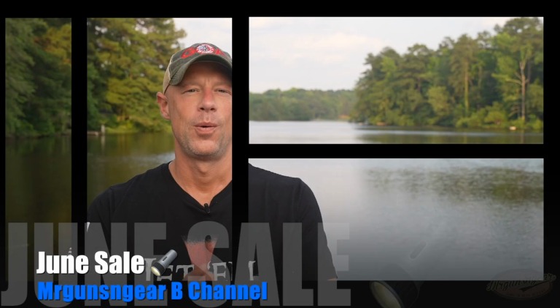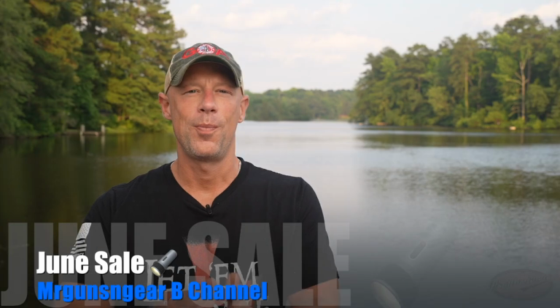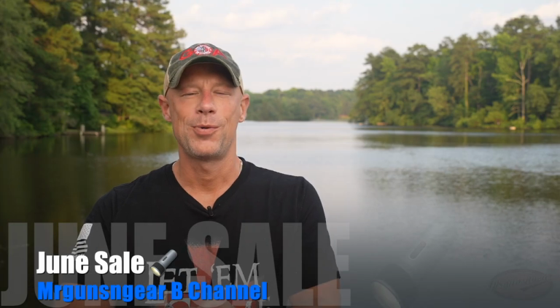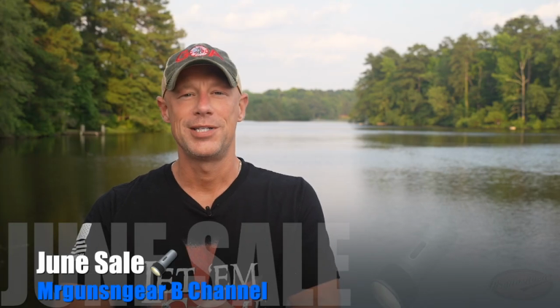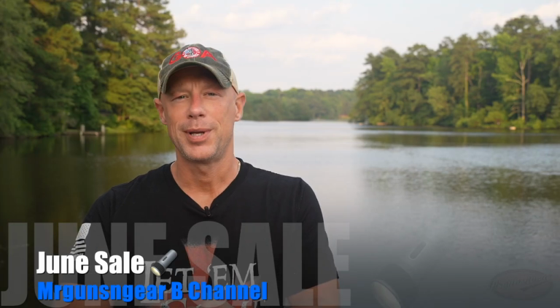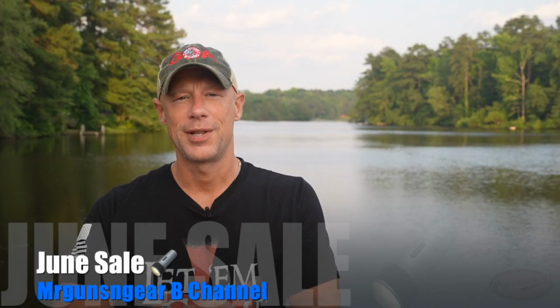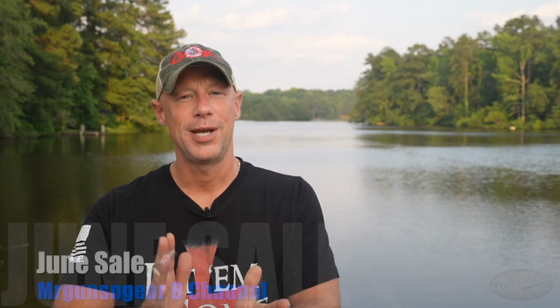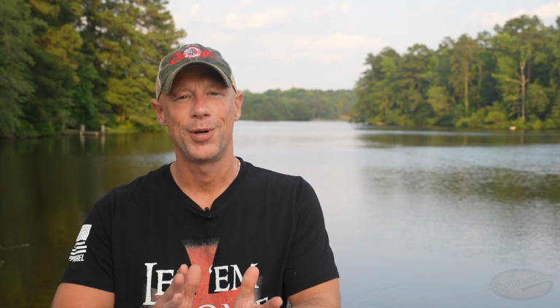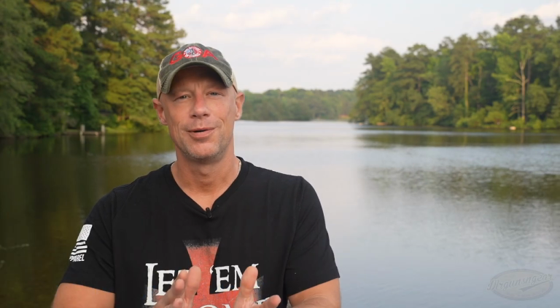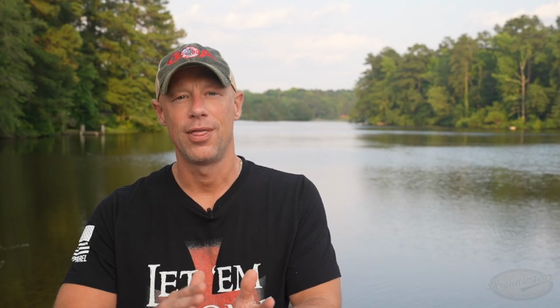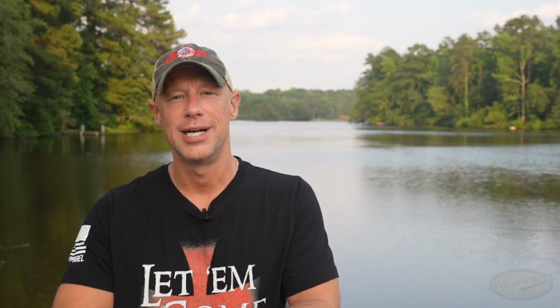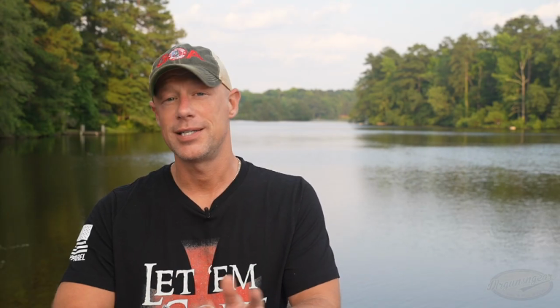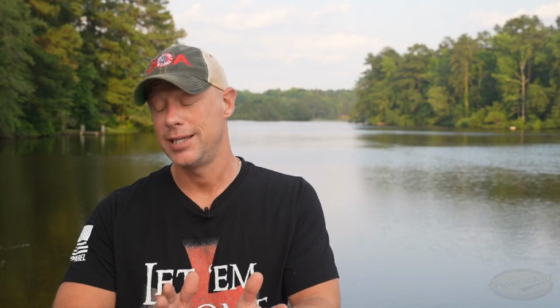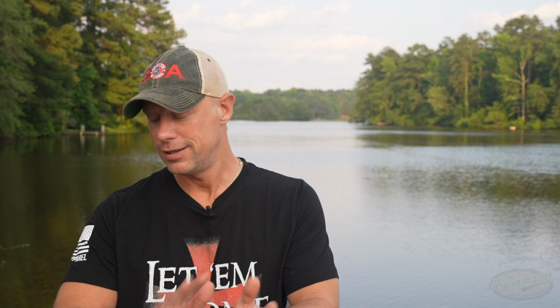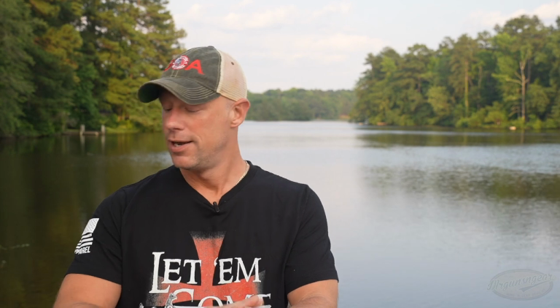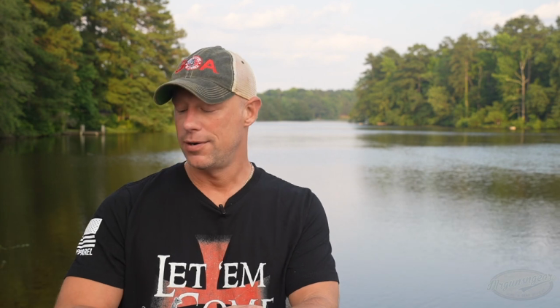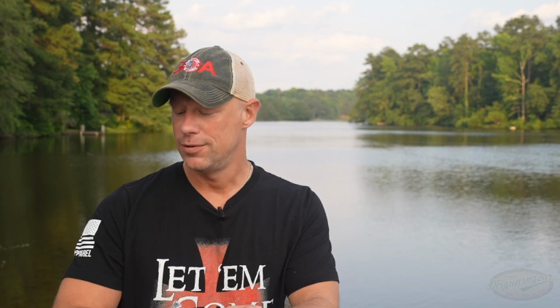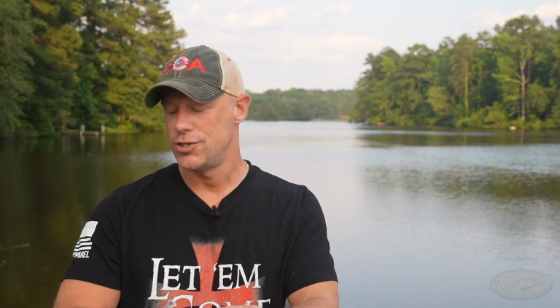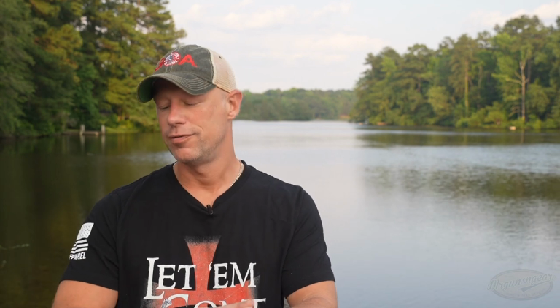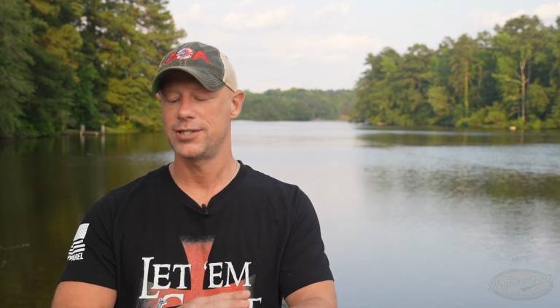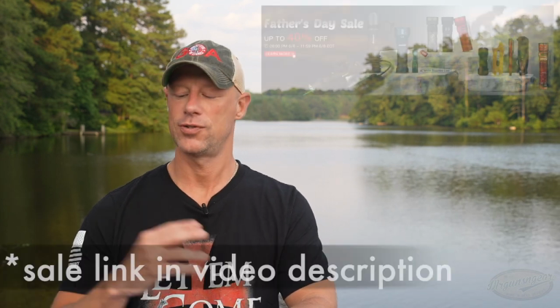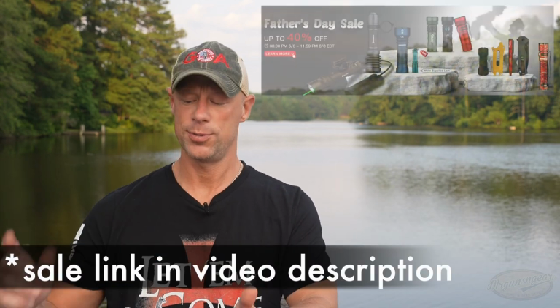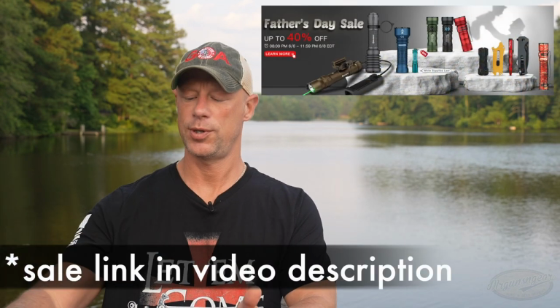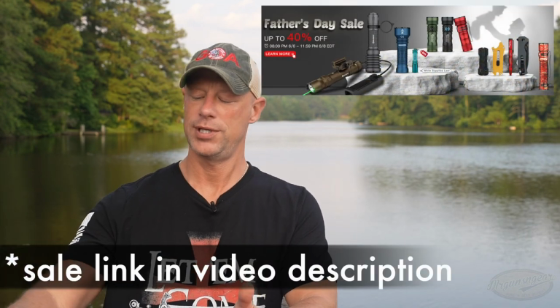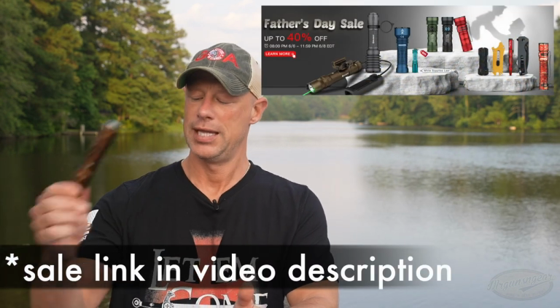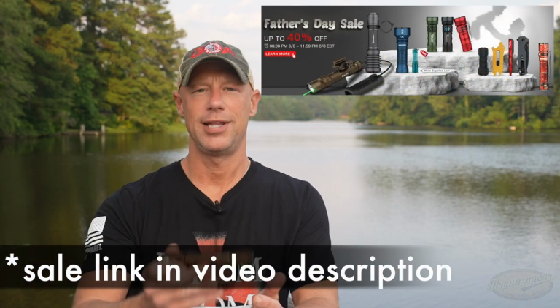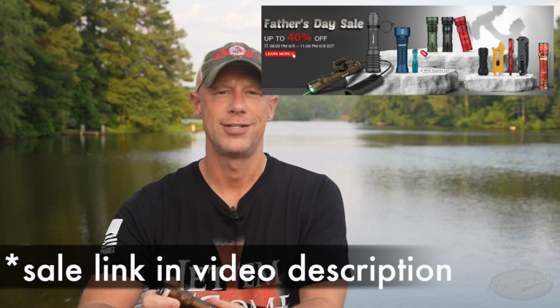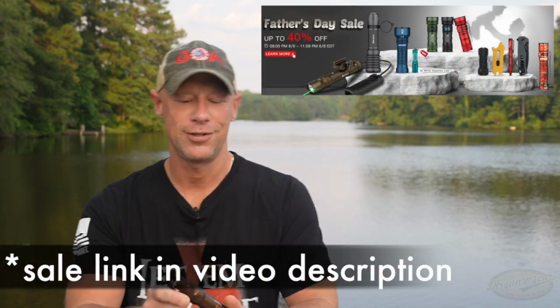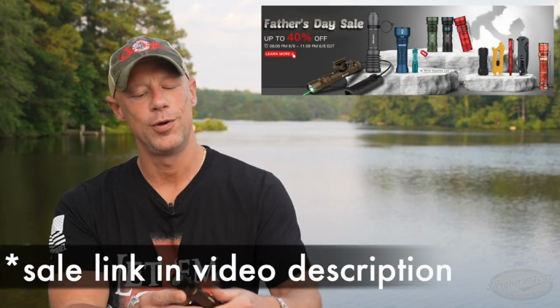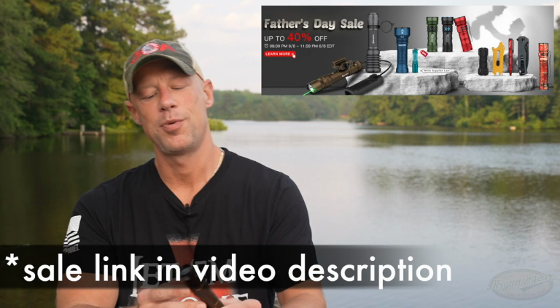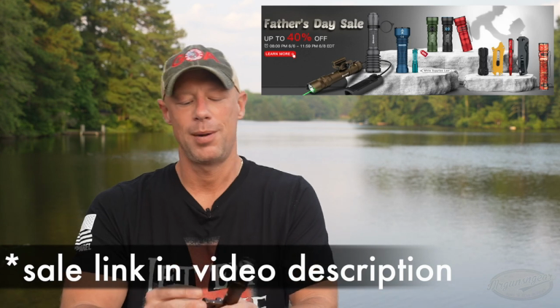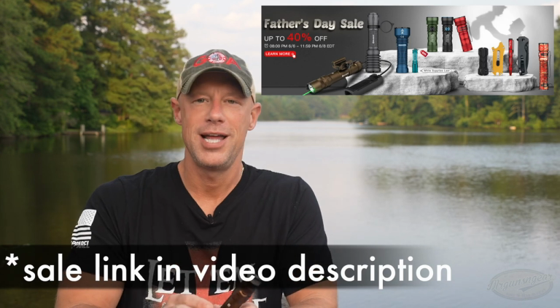Welcome back everyone. As you probably guessed from the thumbnail, we are going over the lights and gear that are in Olight's June flash sale. There are some interesting ones that channel viewers will probably like.